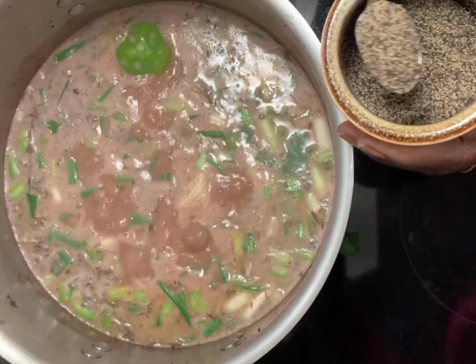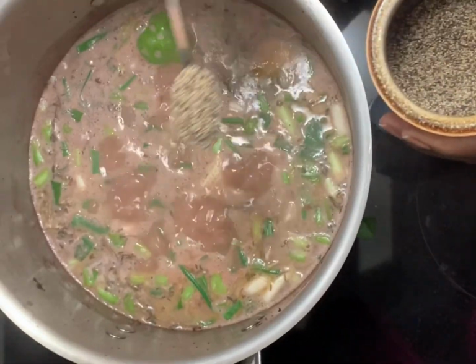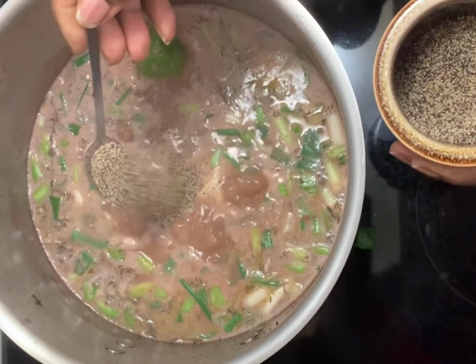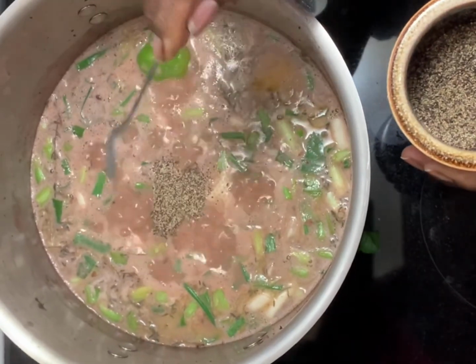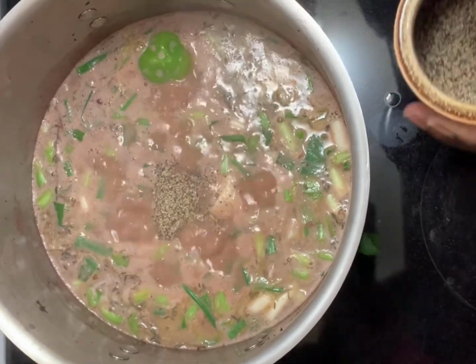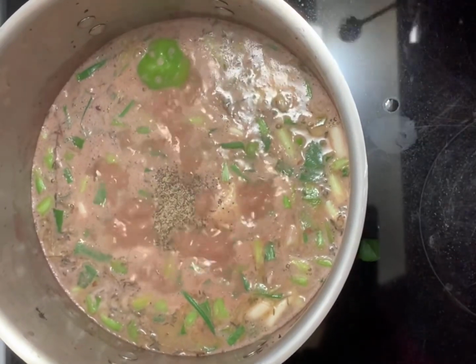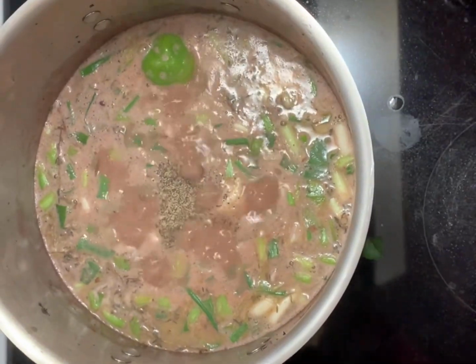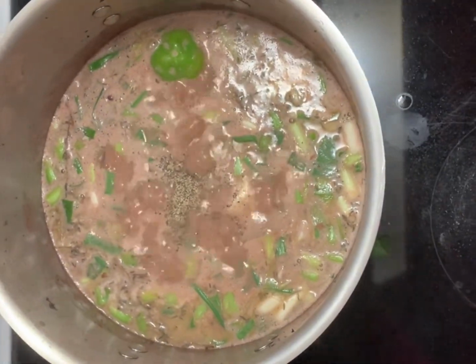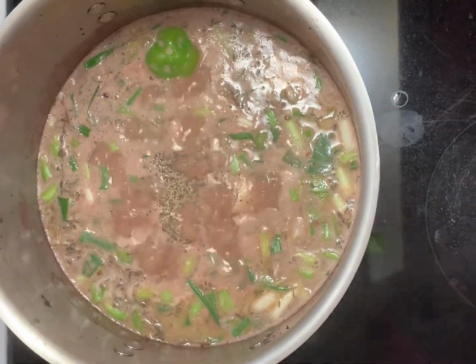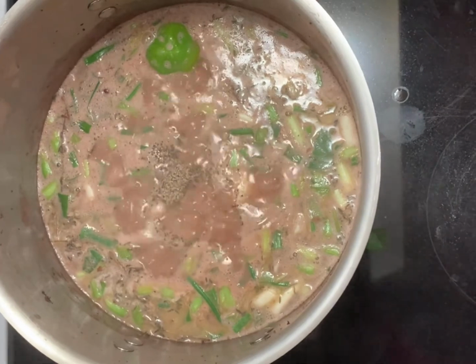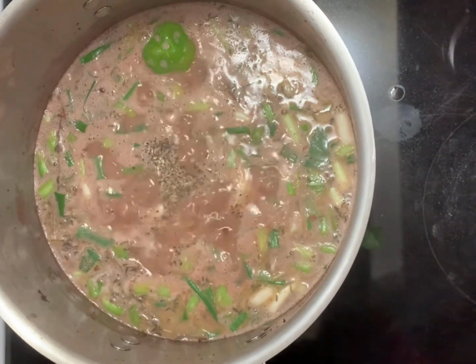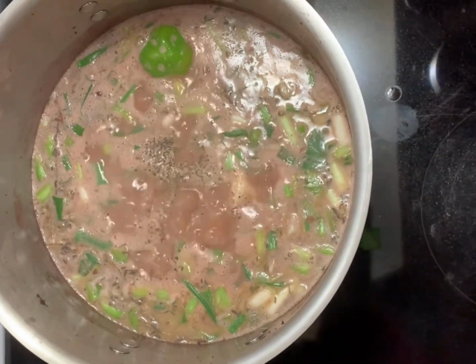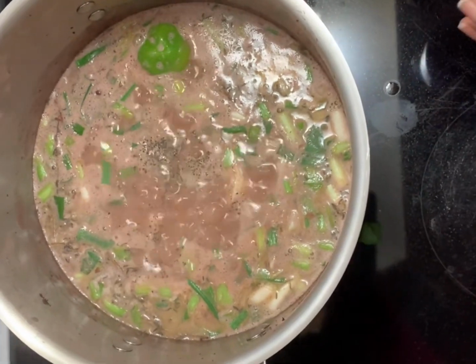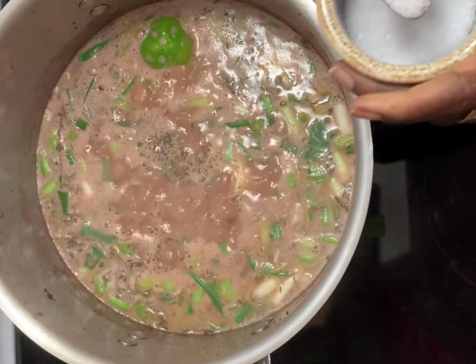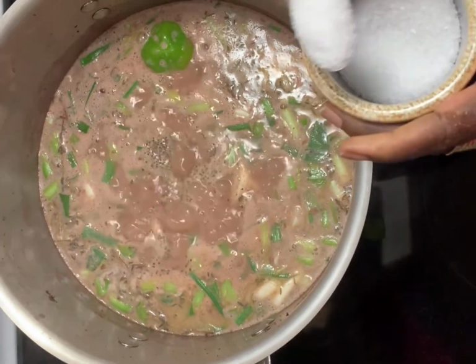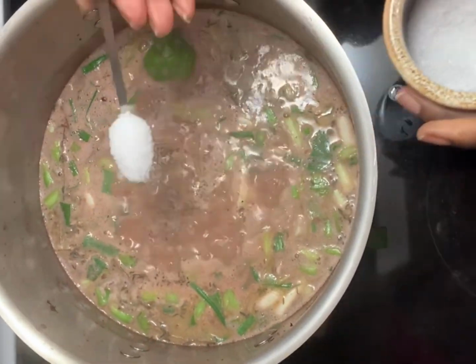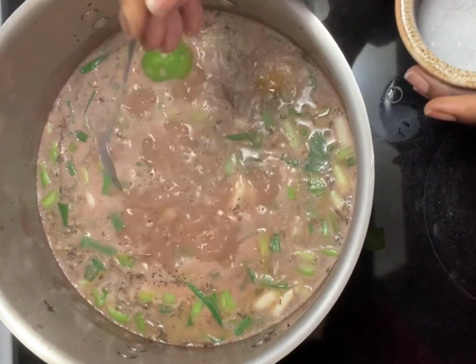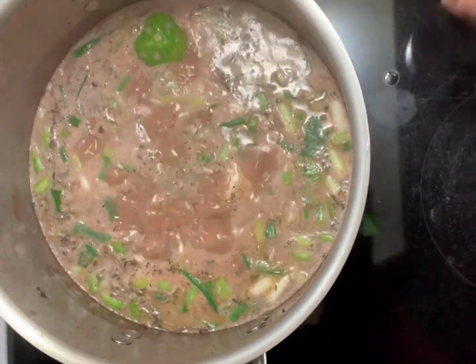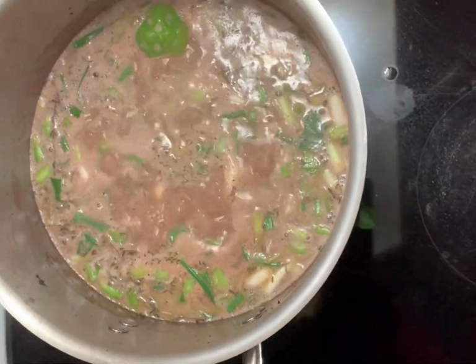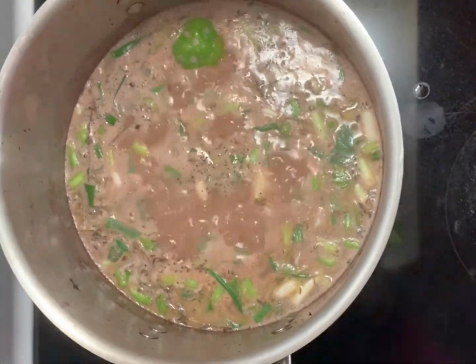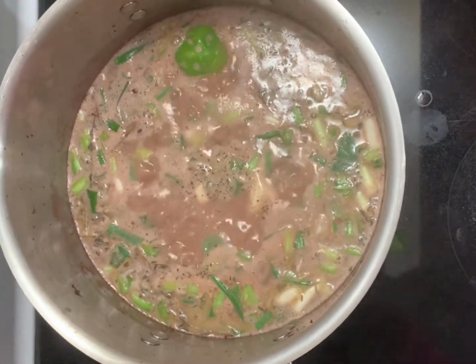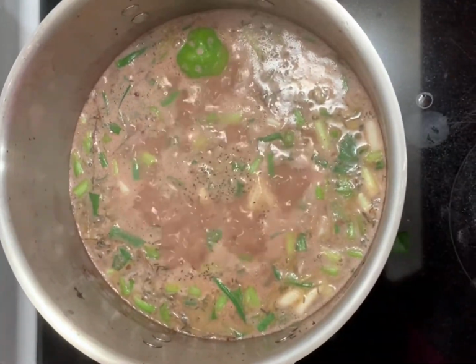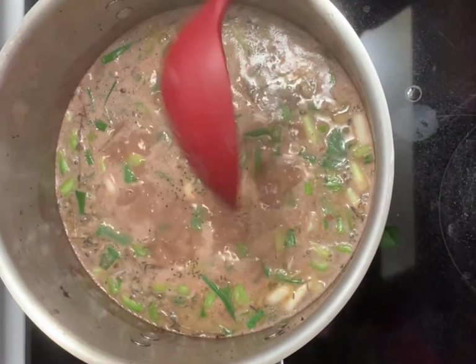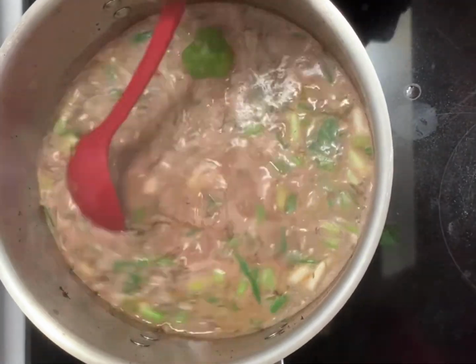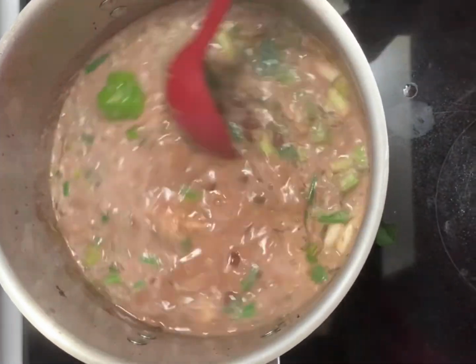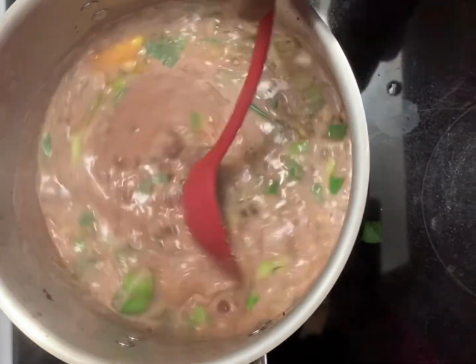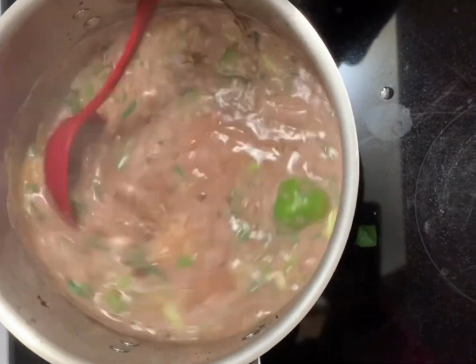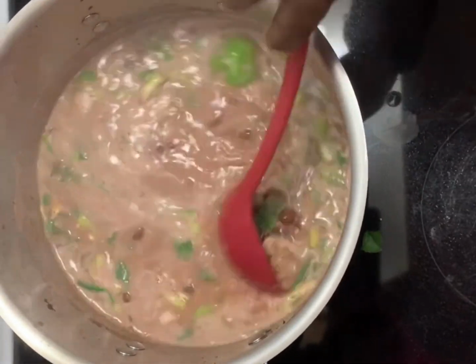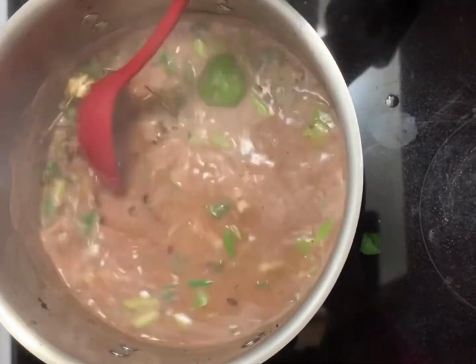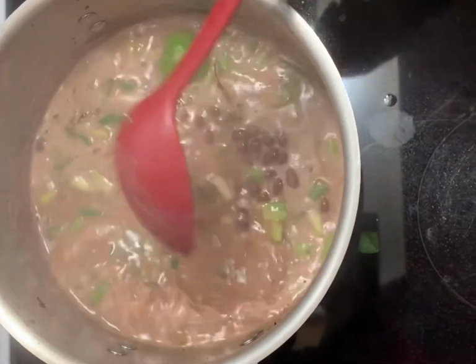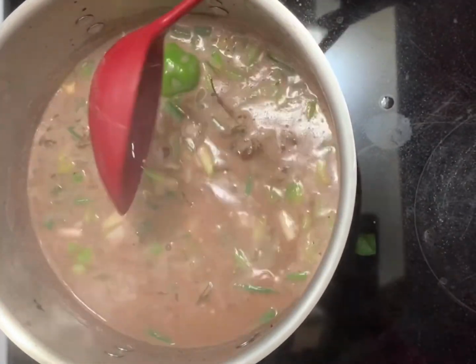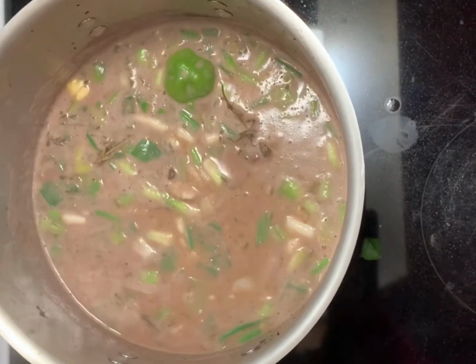I then add one teaspoon of black pepper, a tablespoon of salt, and two teaspoons of Cool Runnings seasoning.